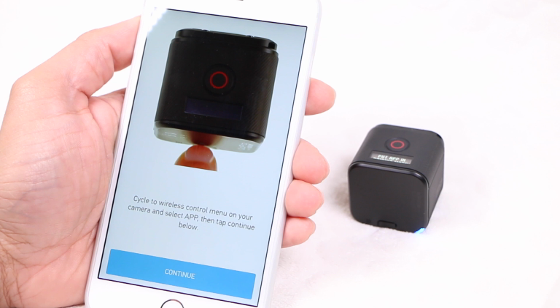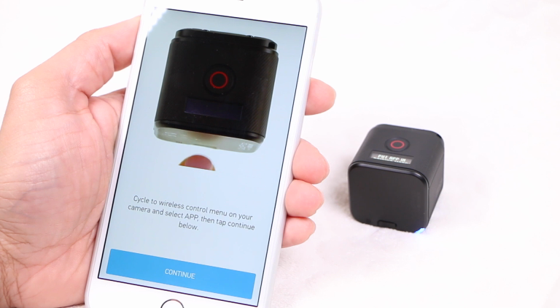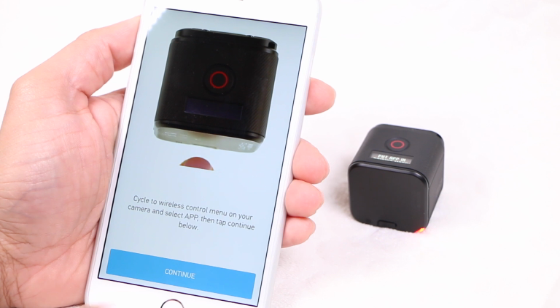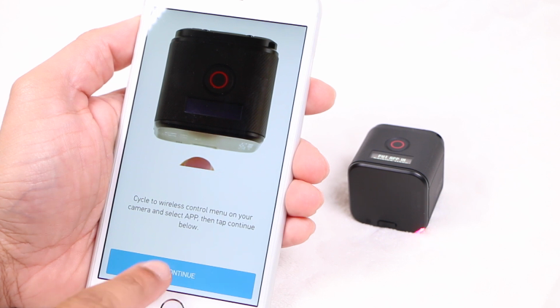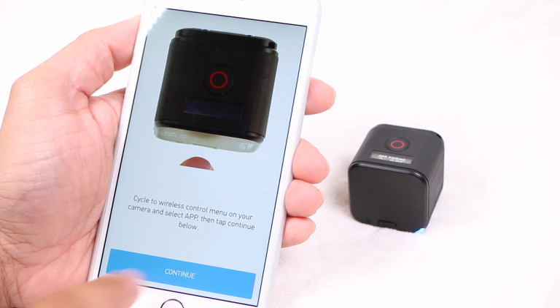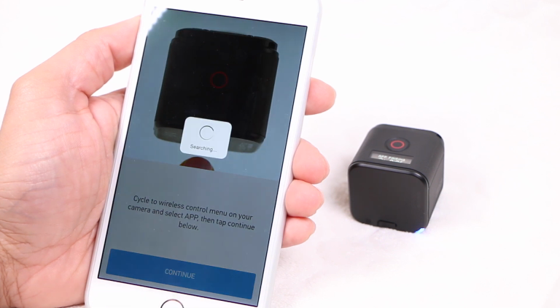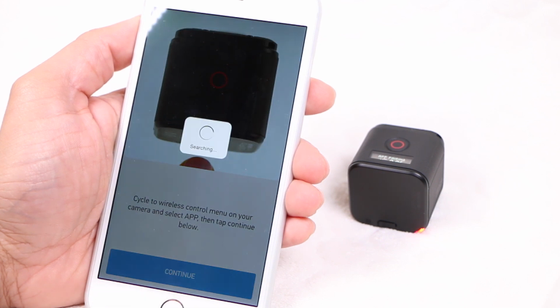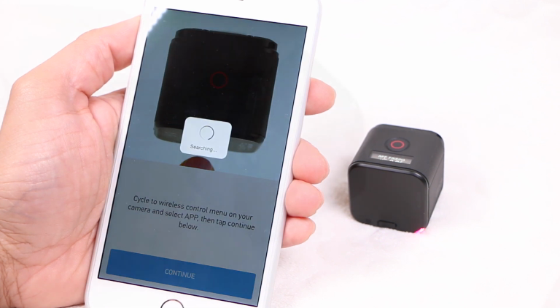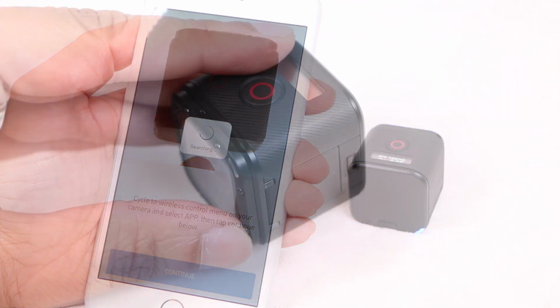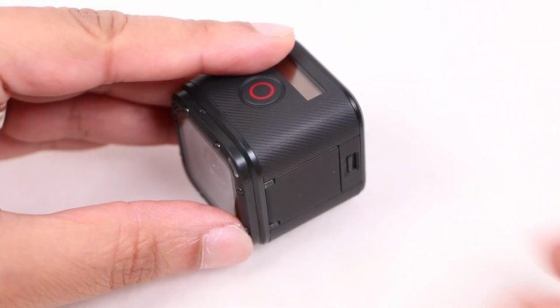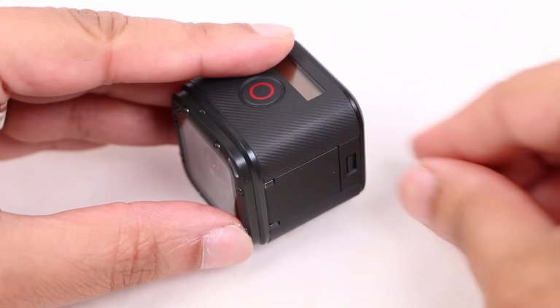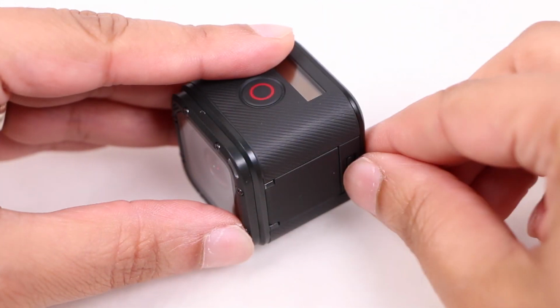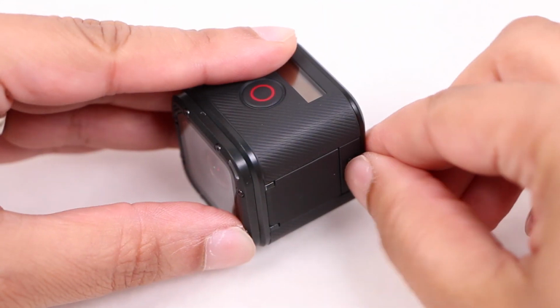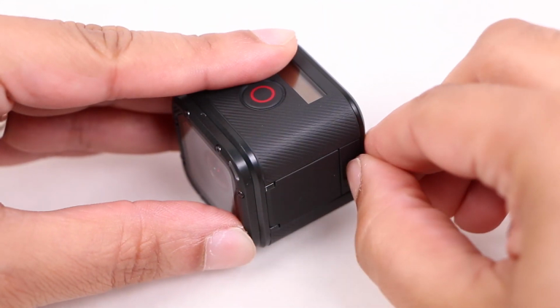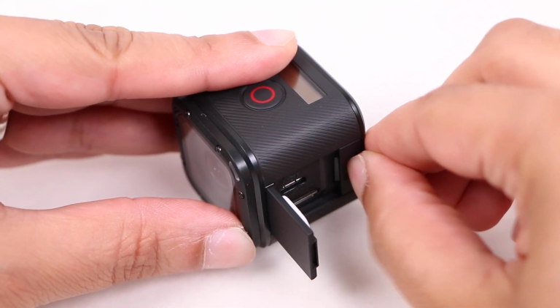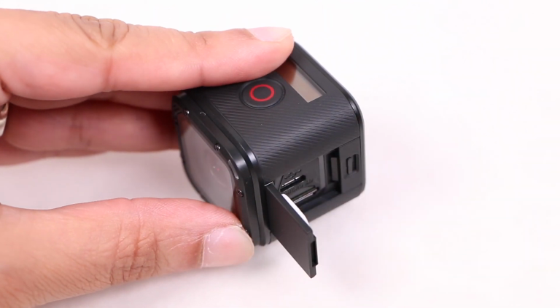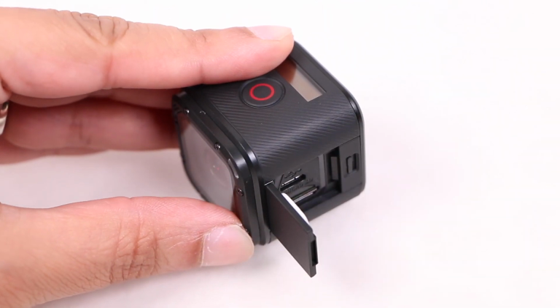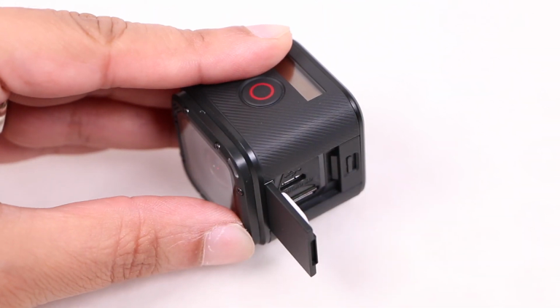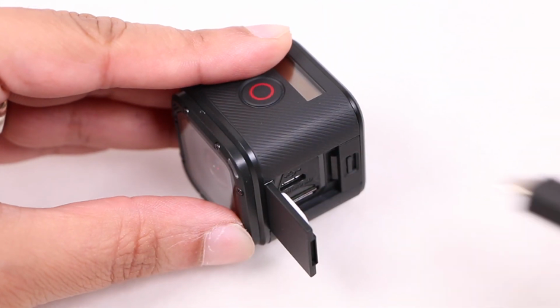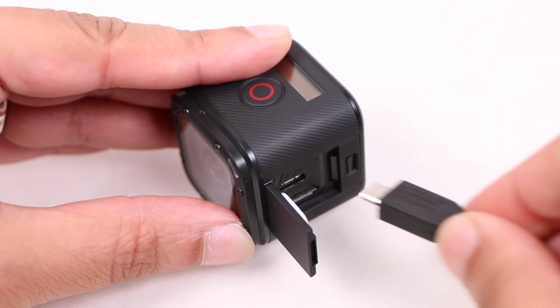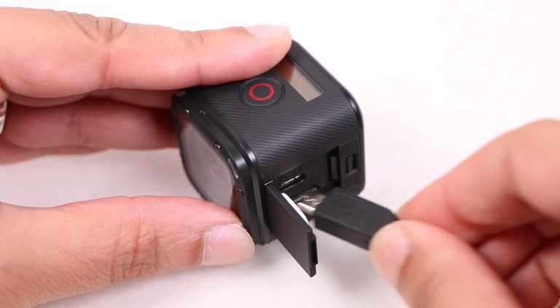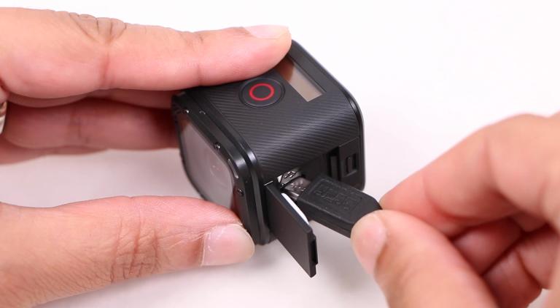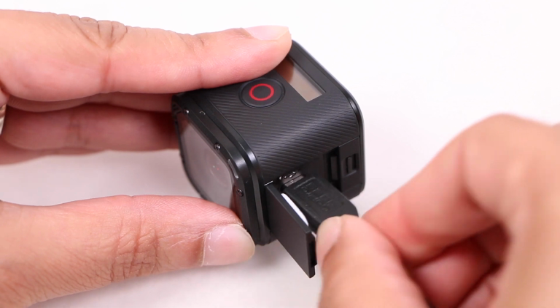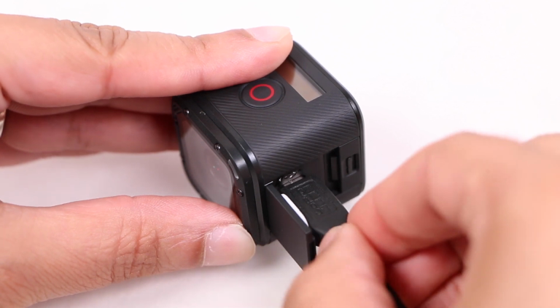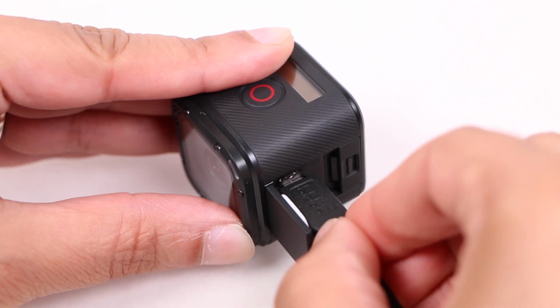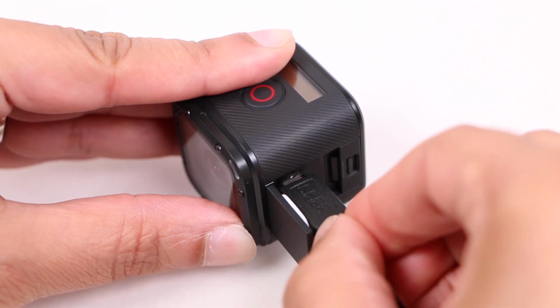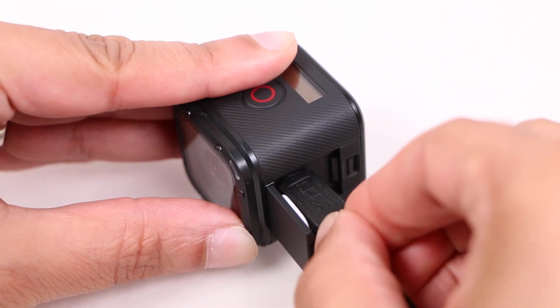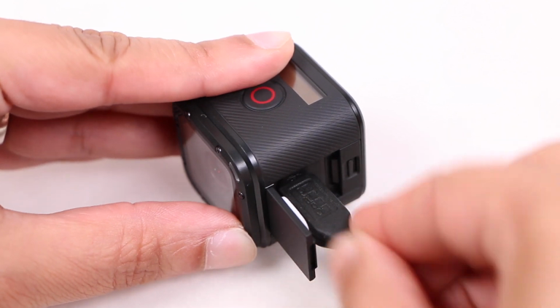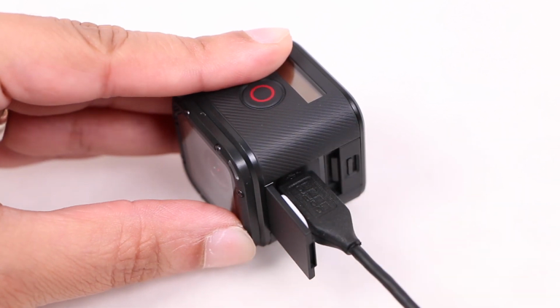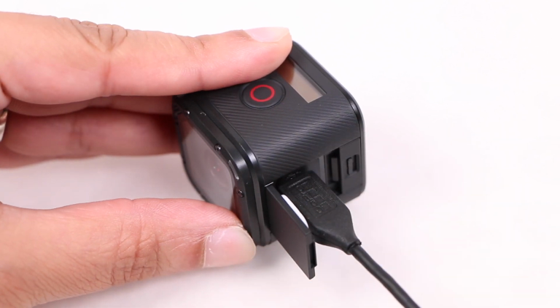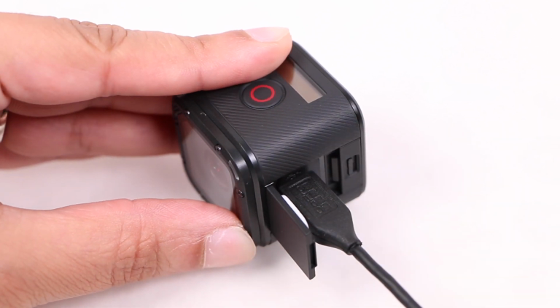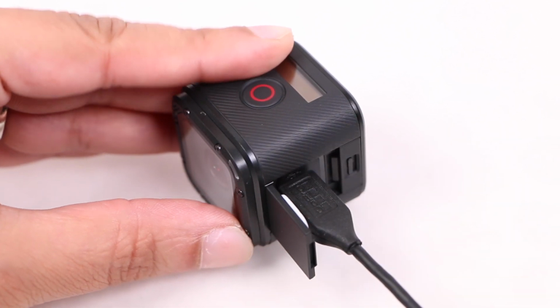Before beginning the process, it's advisable to have around 25% battery capacity available — not a strict requirement, but advisable nonetheless.